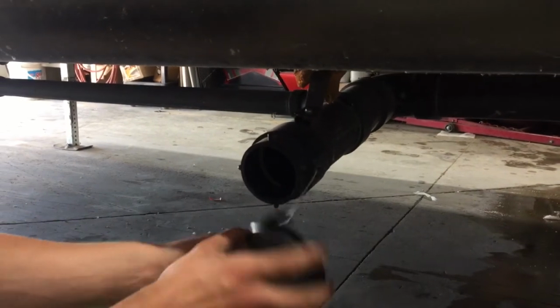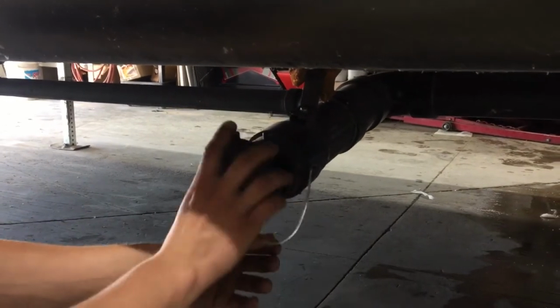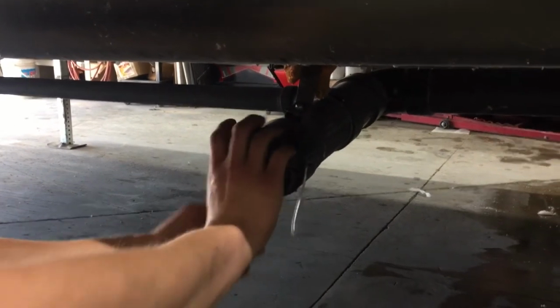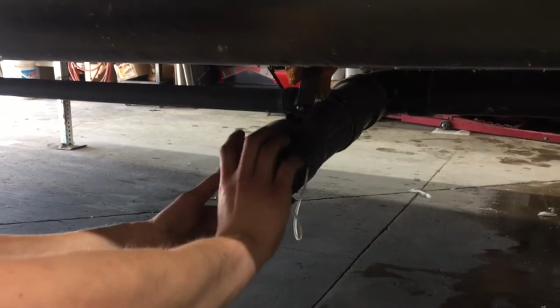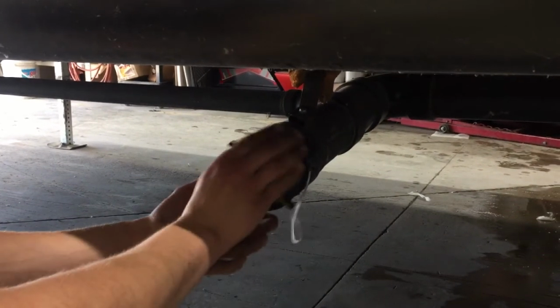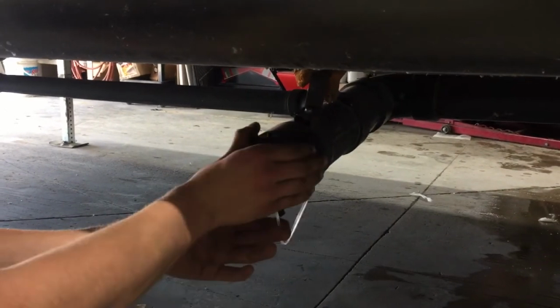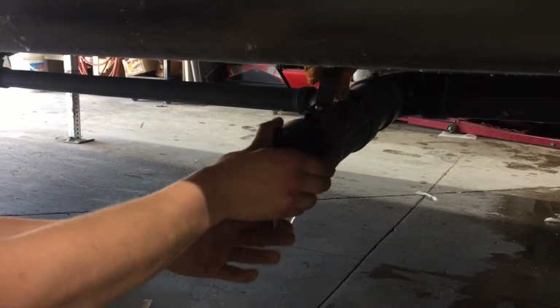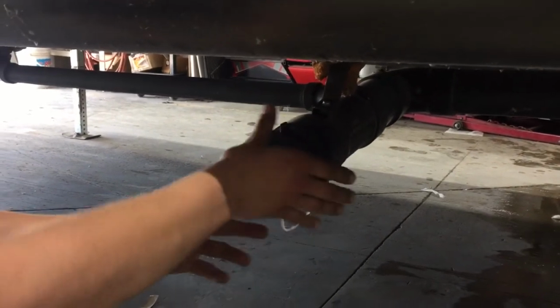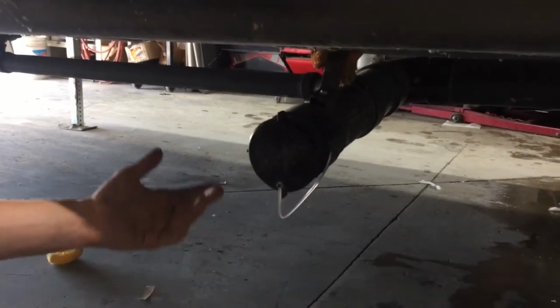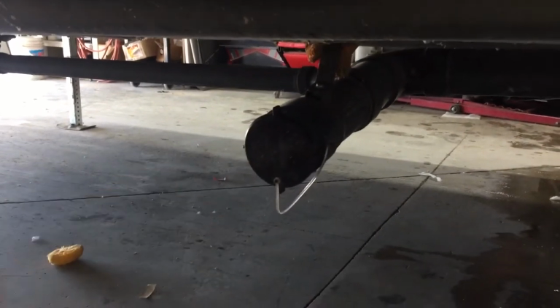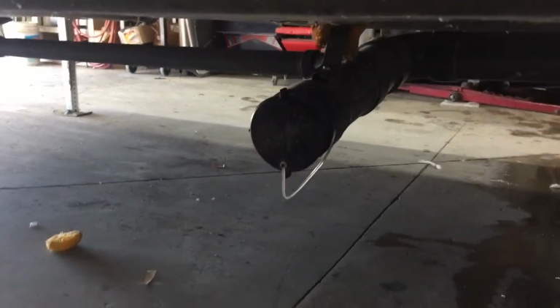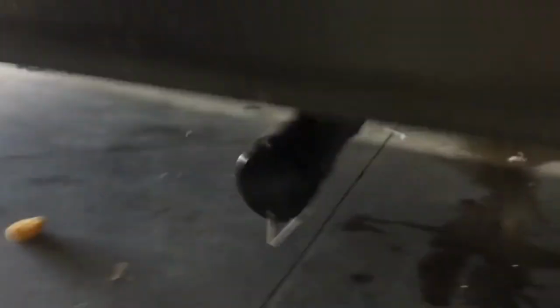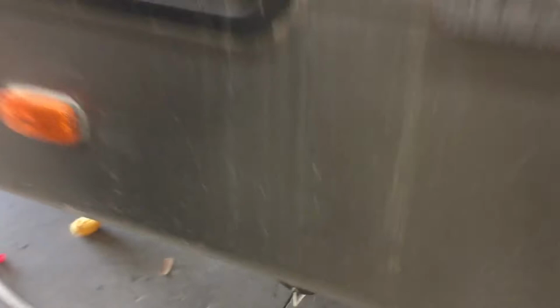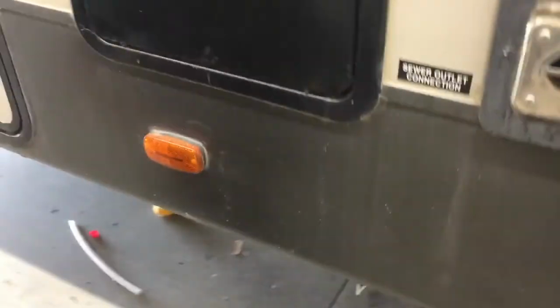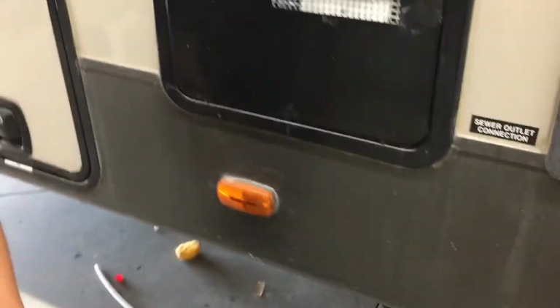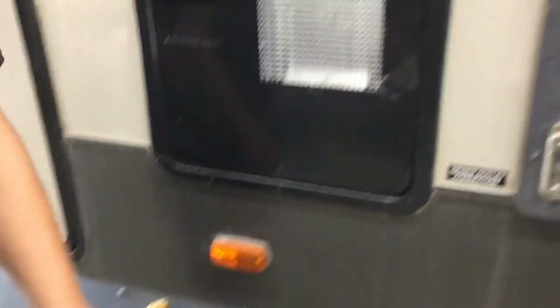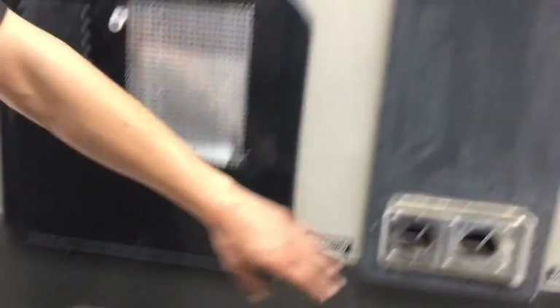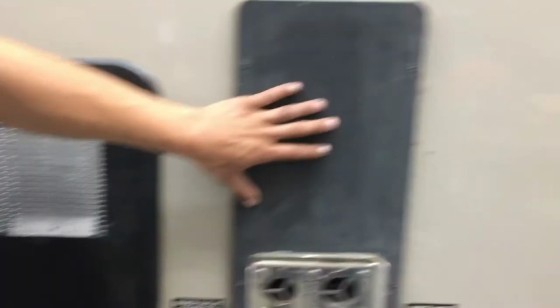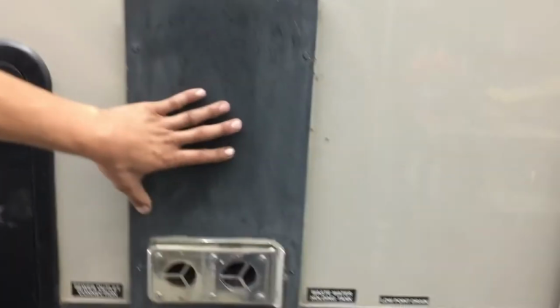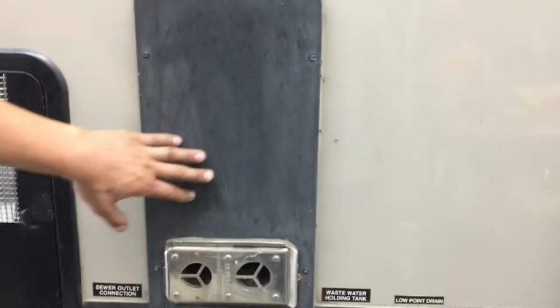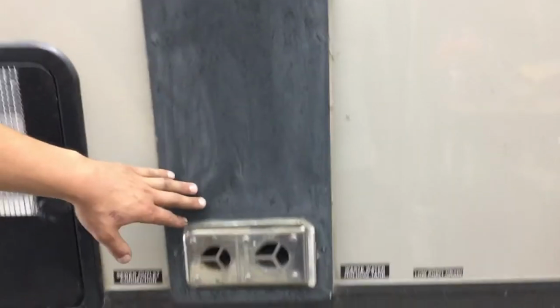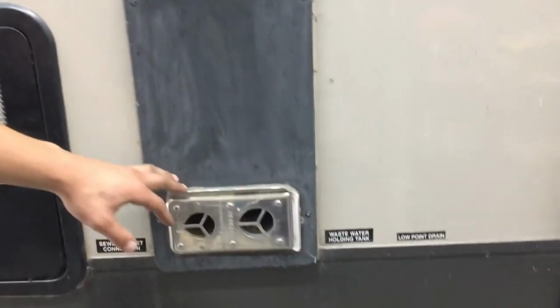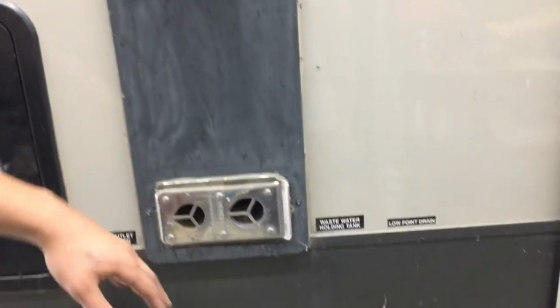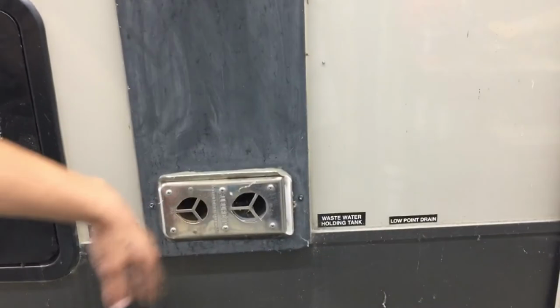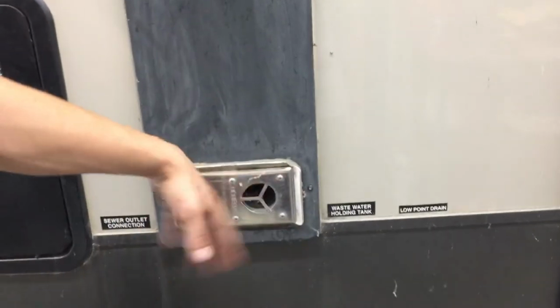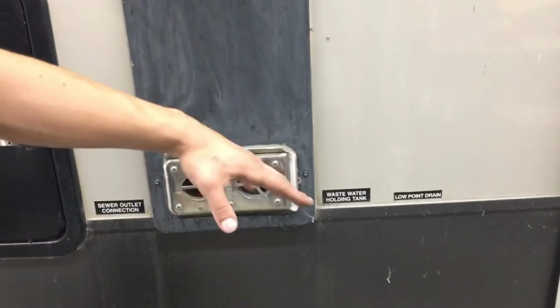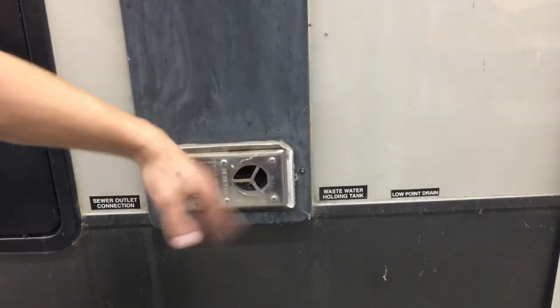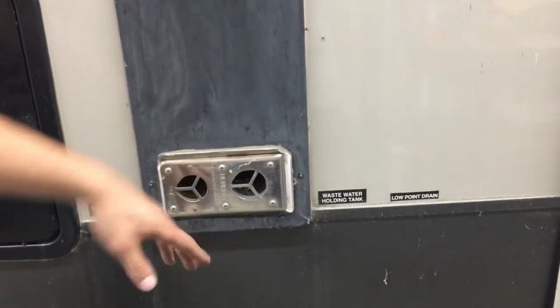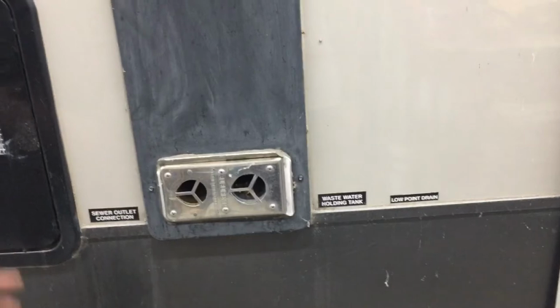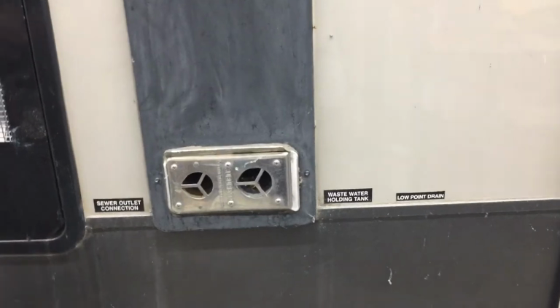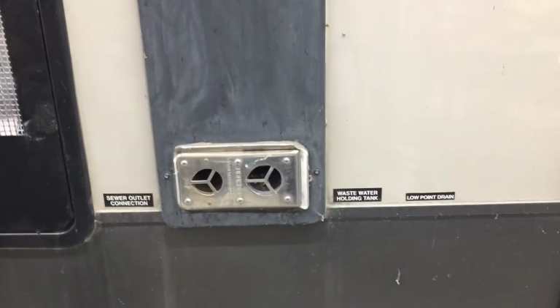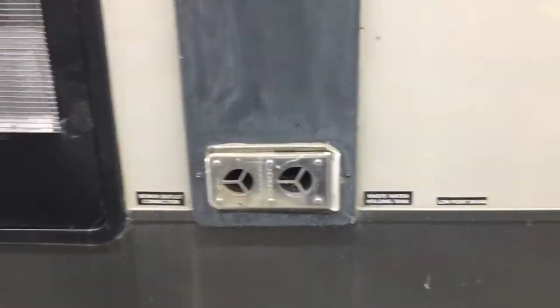Once you're done, that connection just presses back into place and locks in. Straight up from there you've got your exhaust for your furnace, so you just want to make sure nothing's blocking that. If you're ever running your furnace, it does get hot.